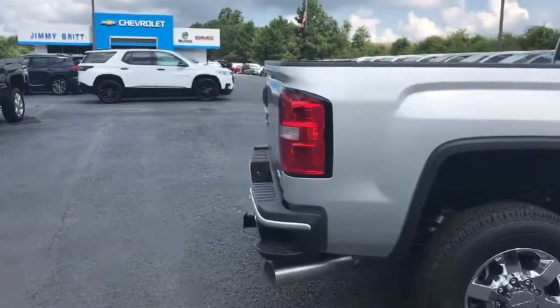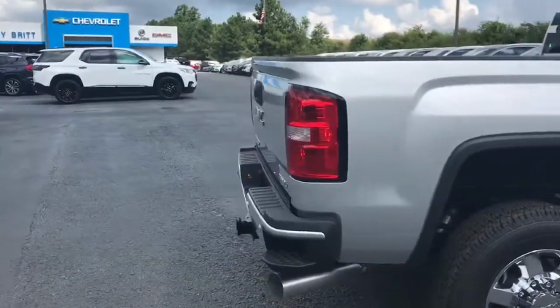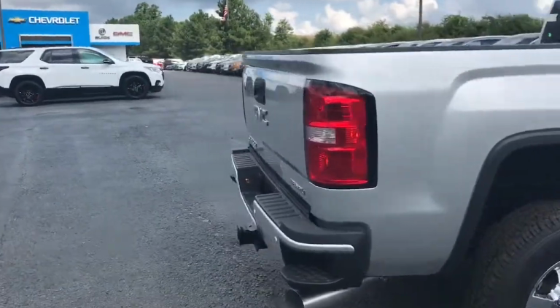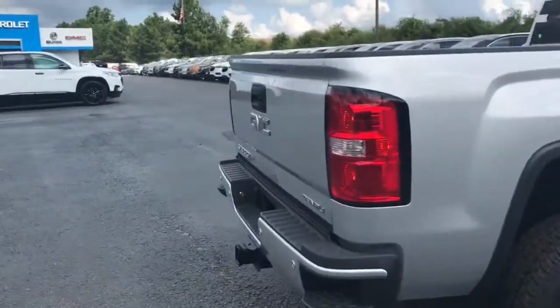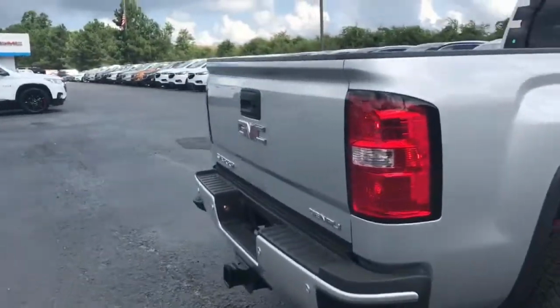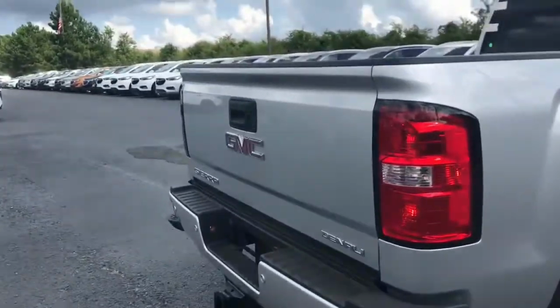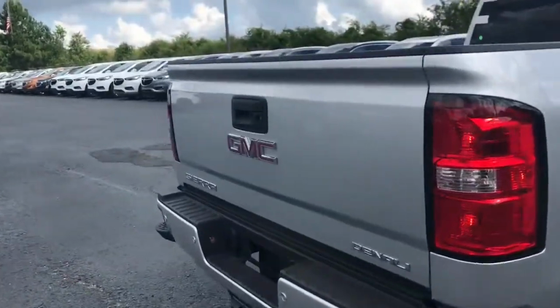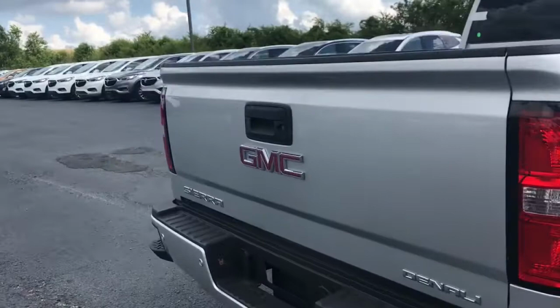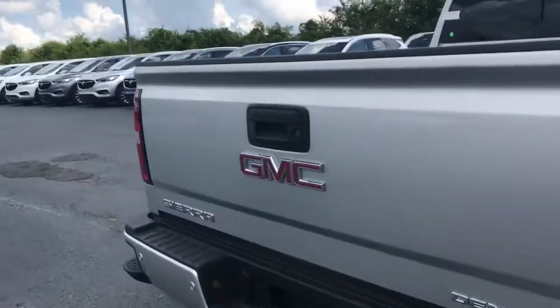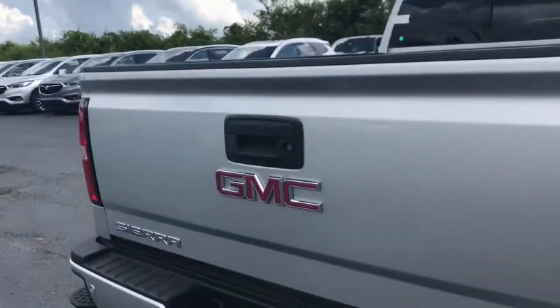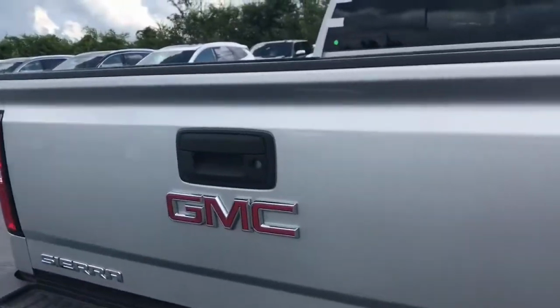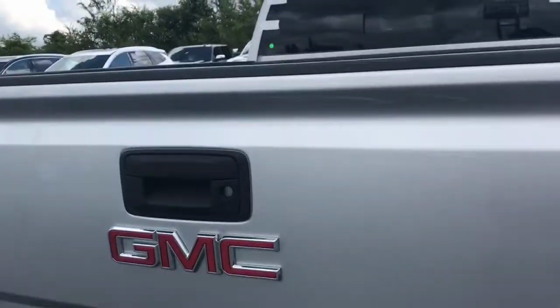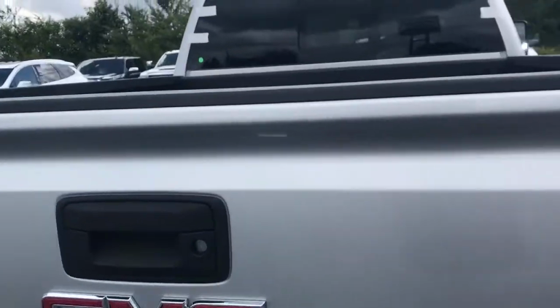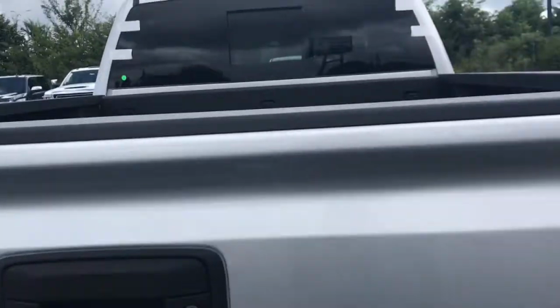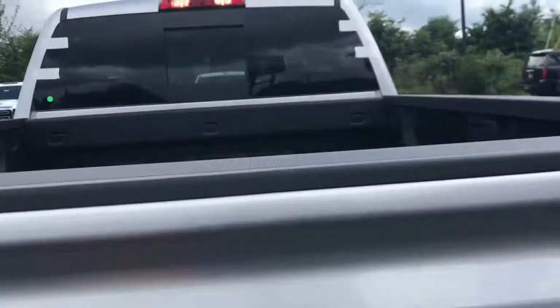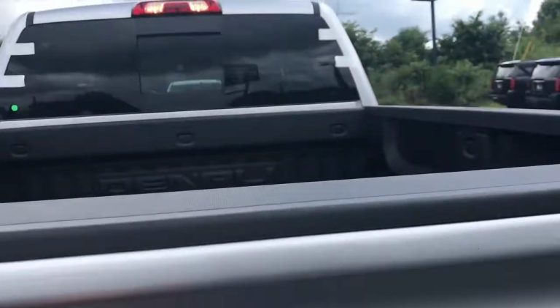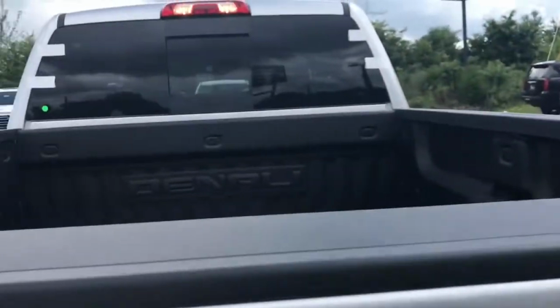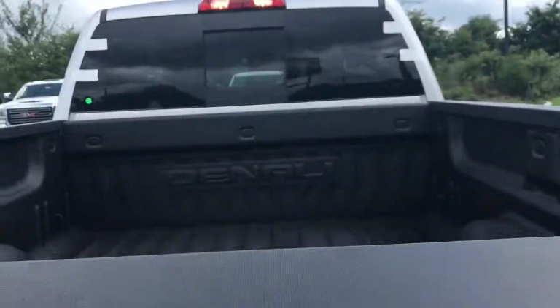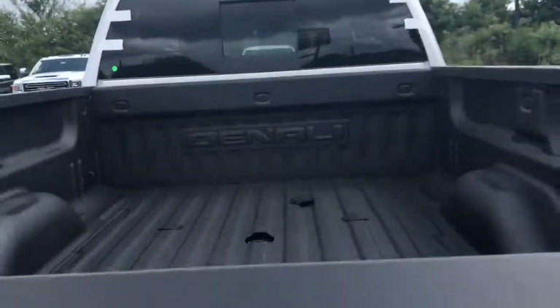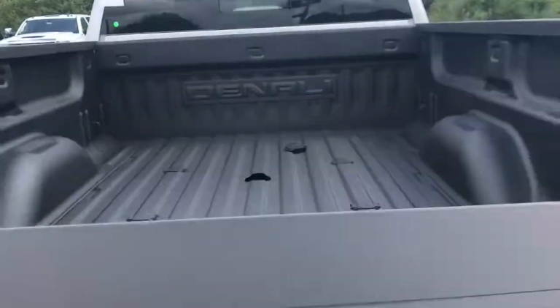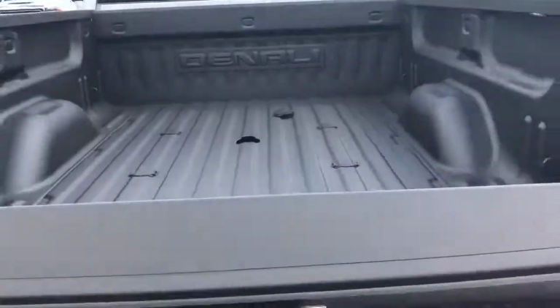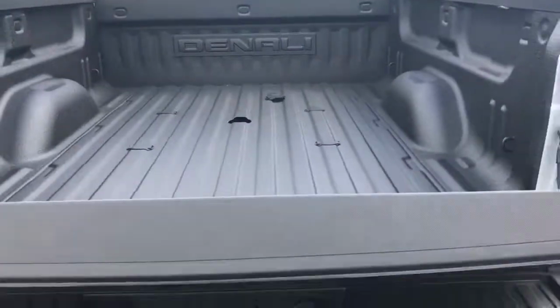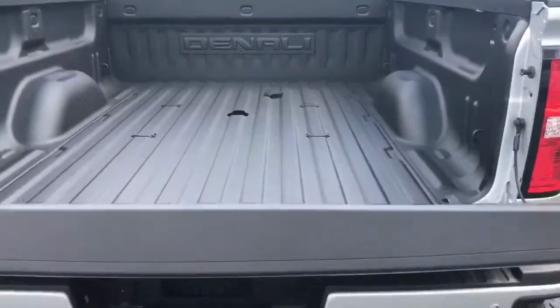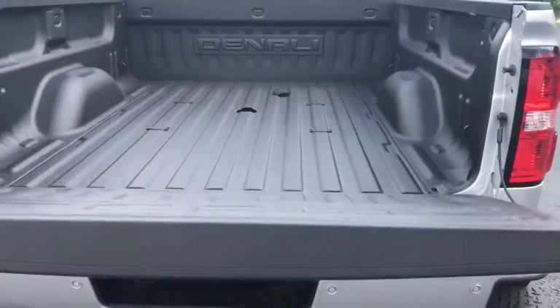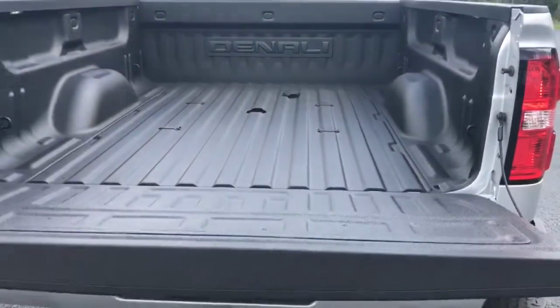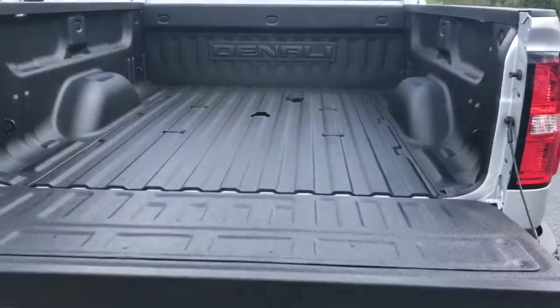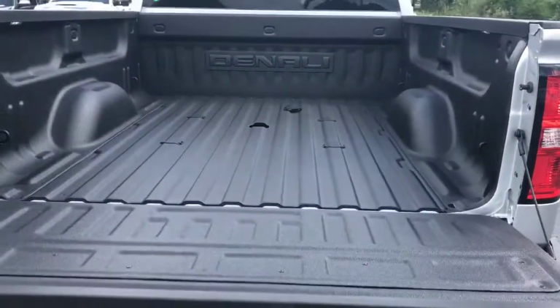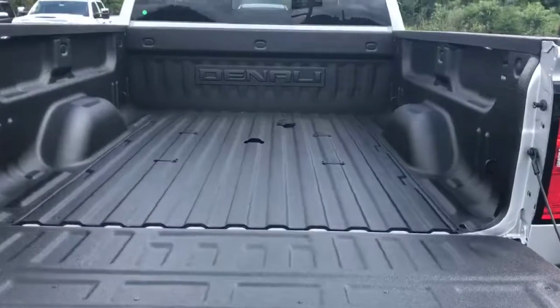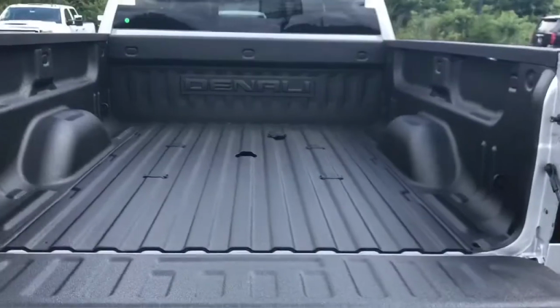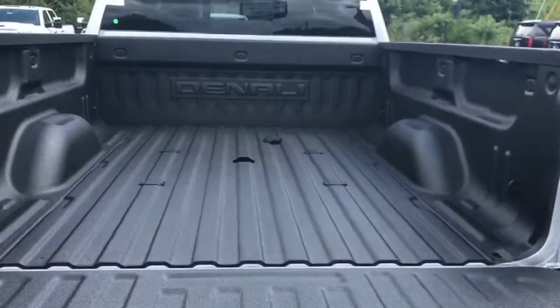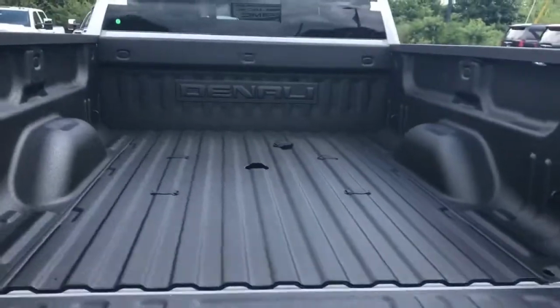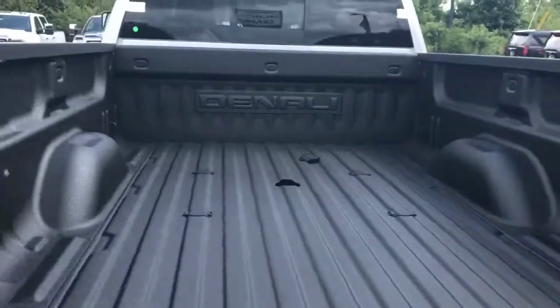In the back of the truck, you have your easy-open tailgate, your Sprite bedliner, and your gooseneck attachment.